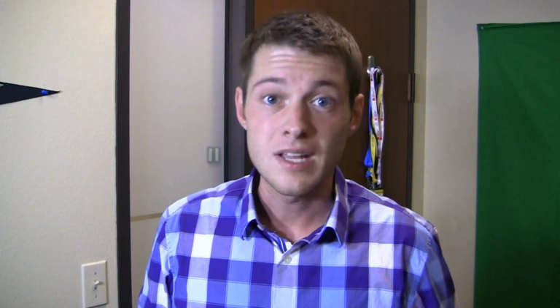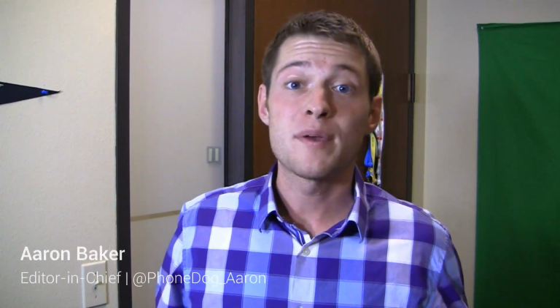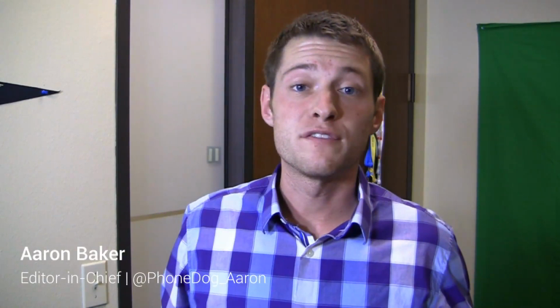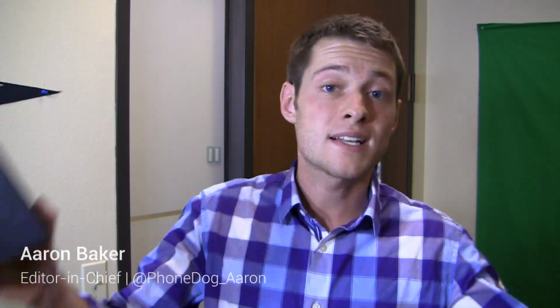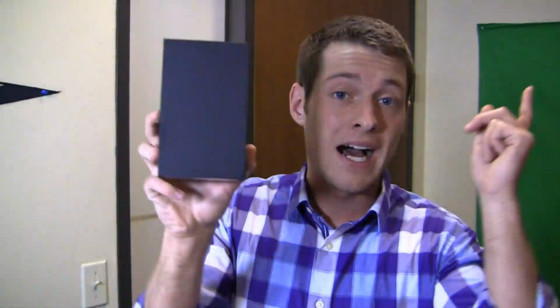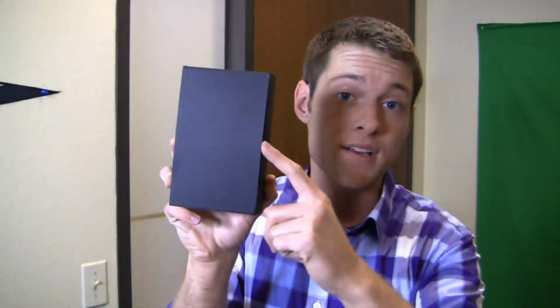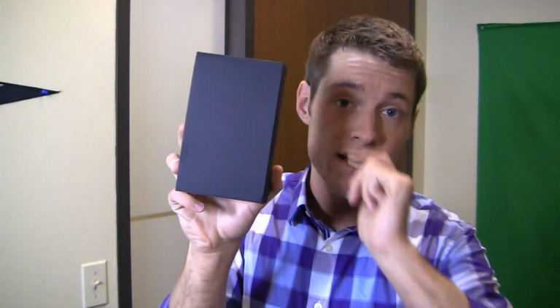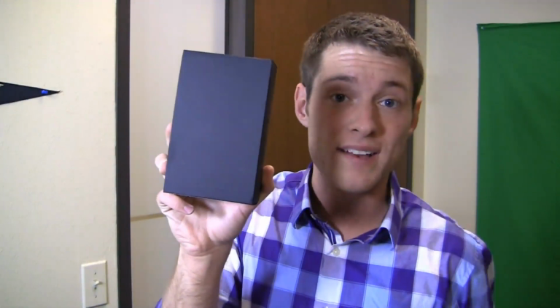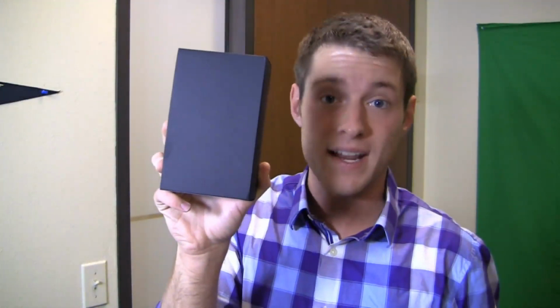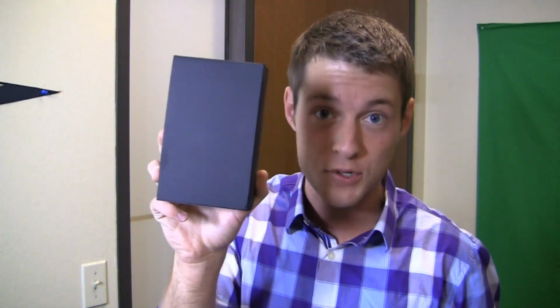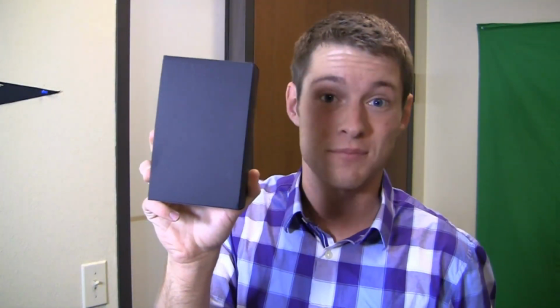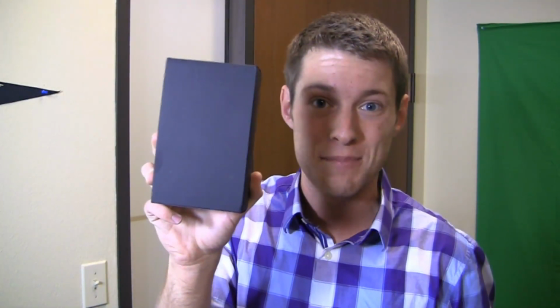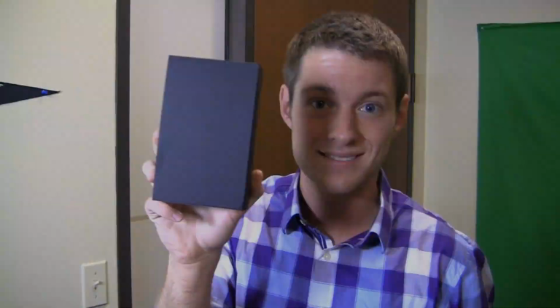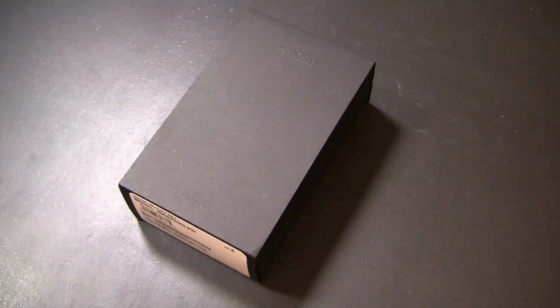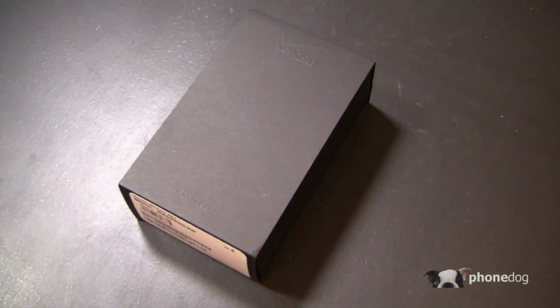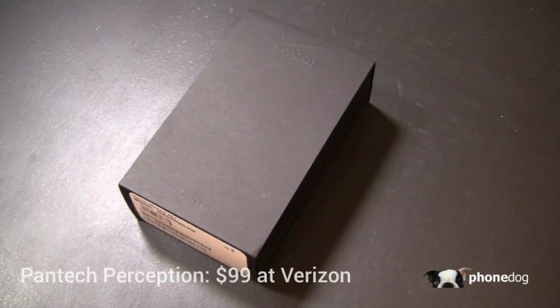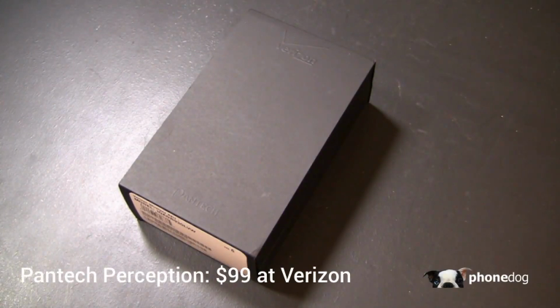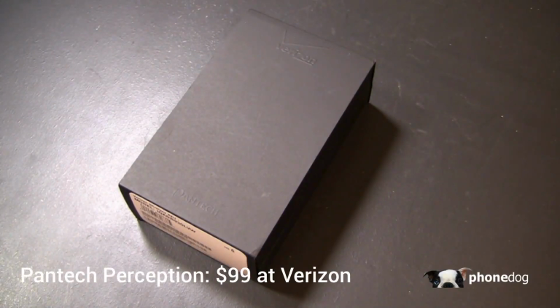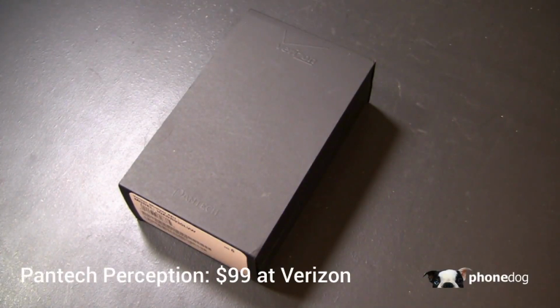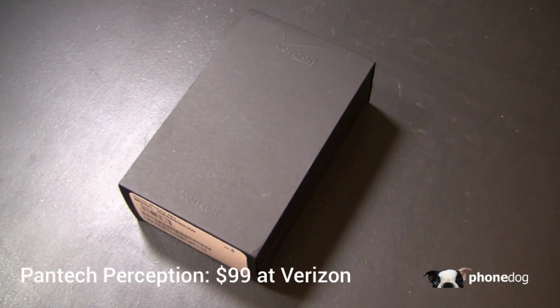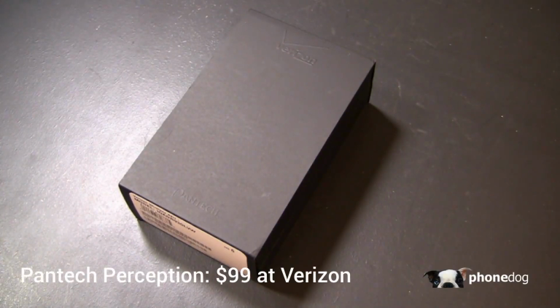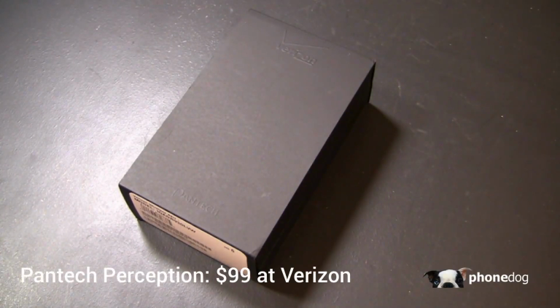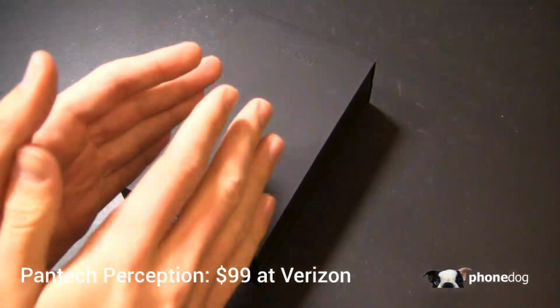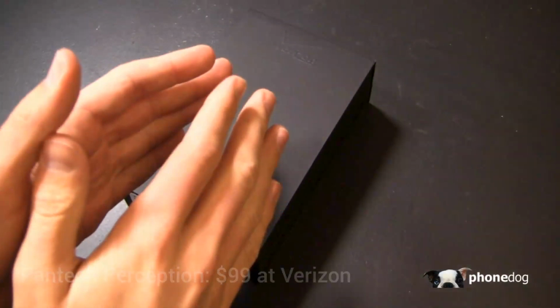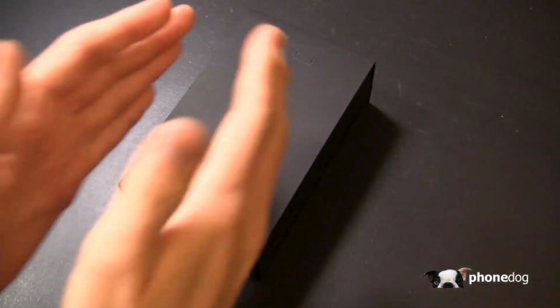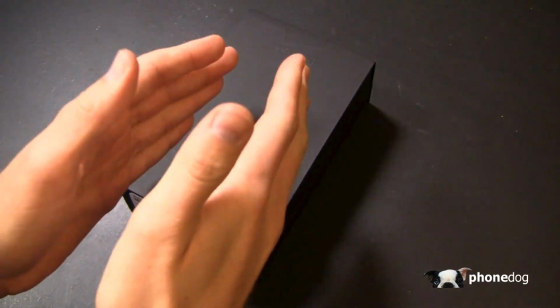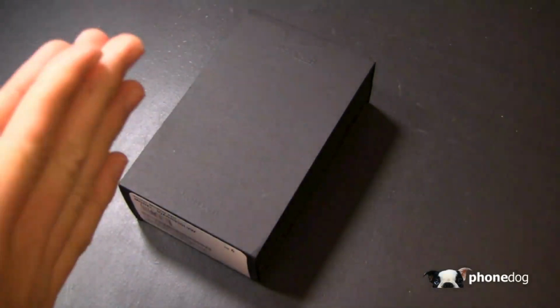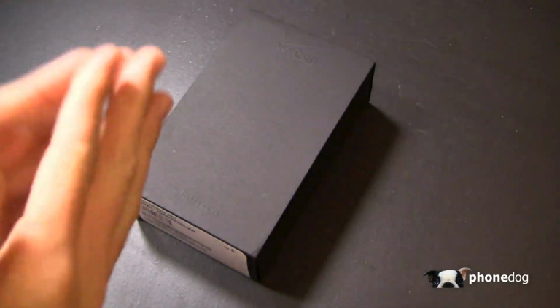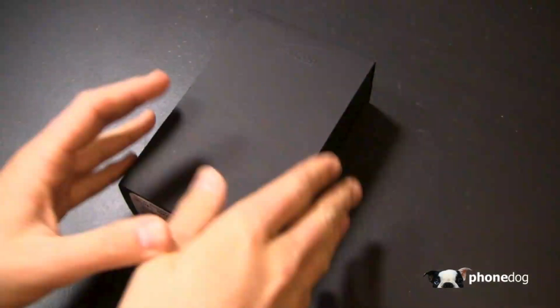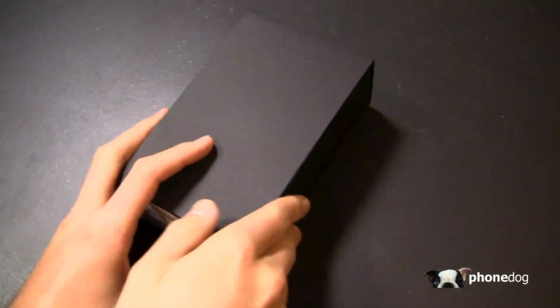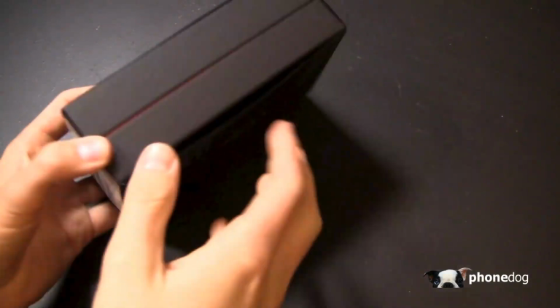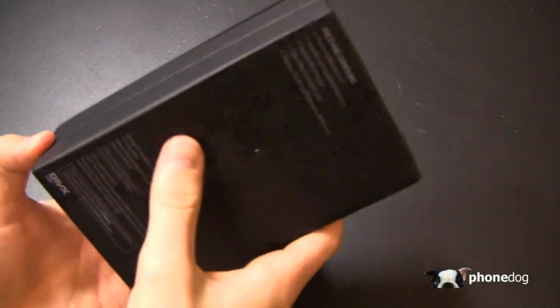I'm Aaron Baker from phonedog.com. This is Verizon's Pantec Perception. Let's unbox it. It's the Pantec Perception and it's available now at Verizon Wireless. We just got our unit in the office at PhoneDog, and it's time to do an unboxing.